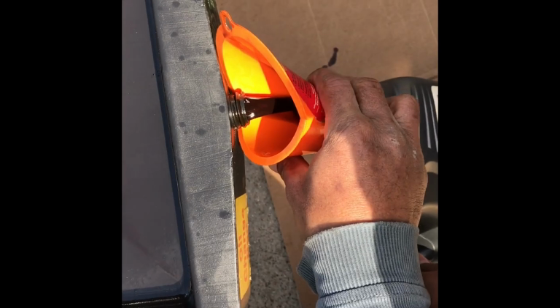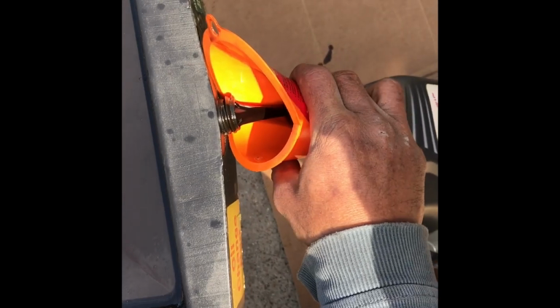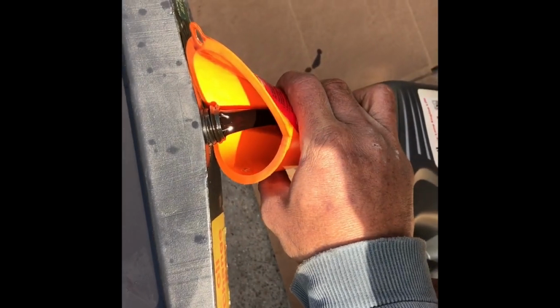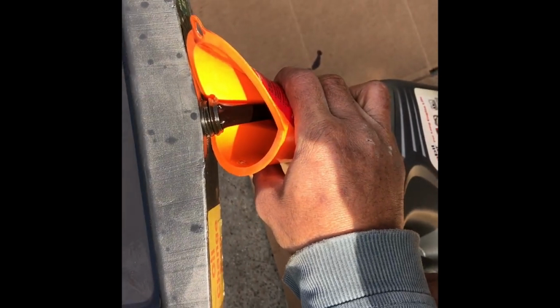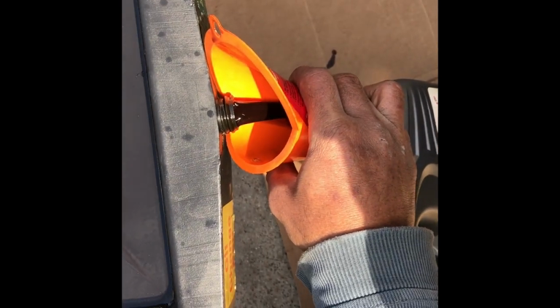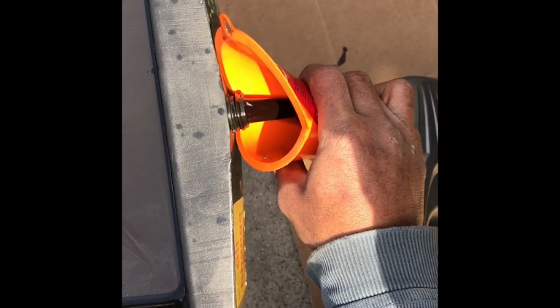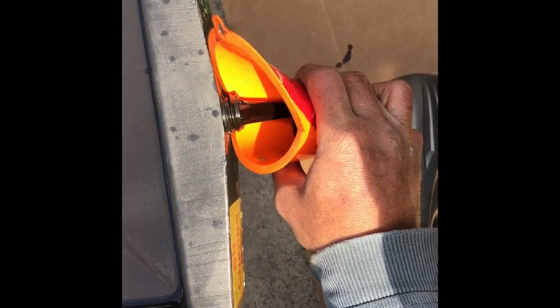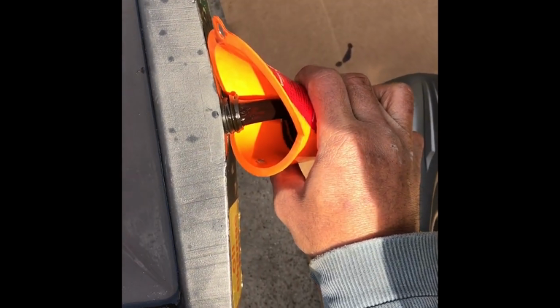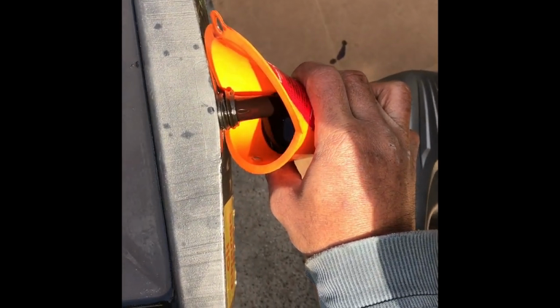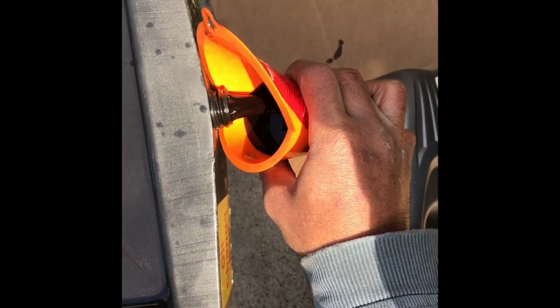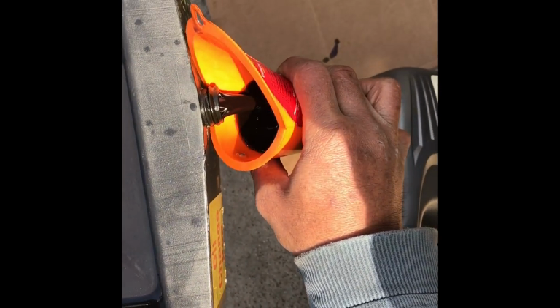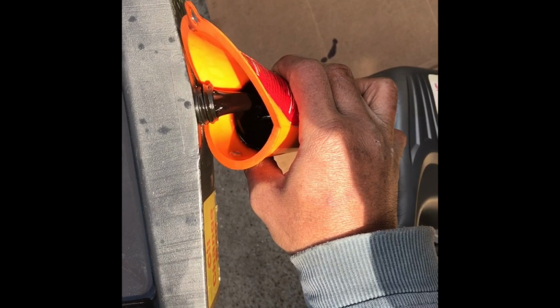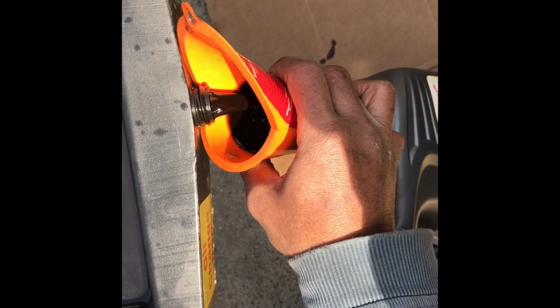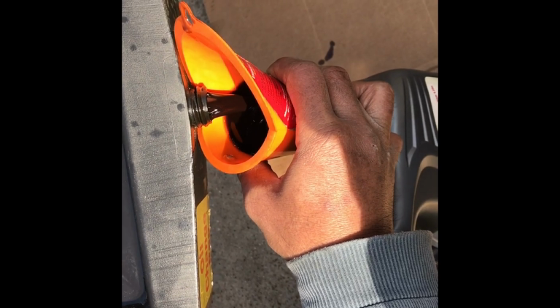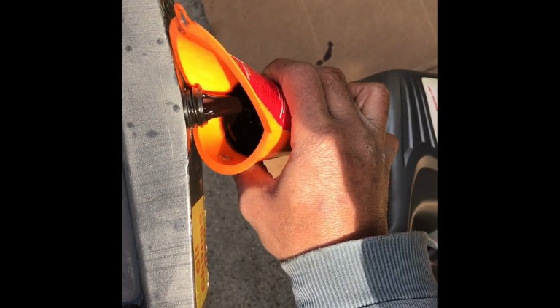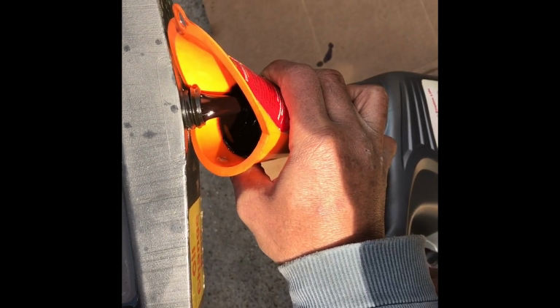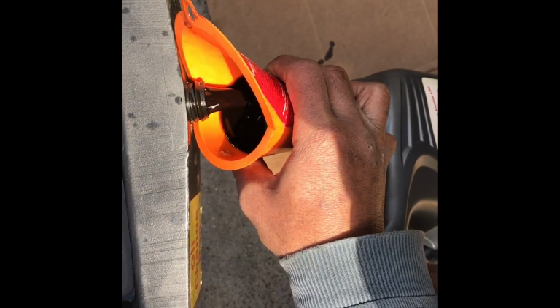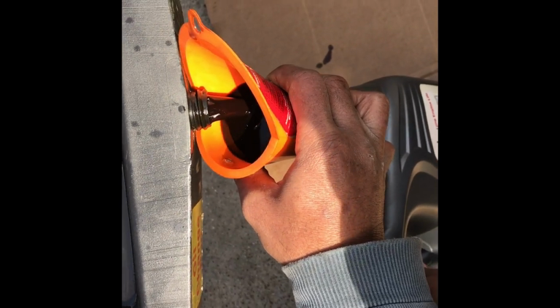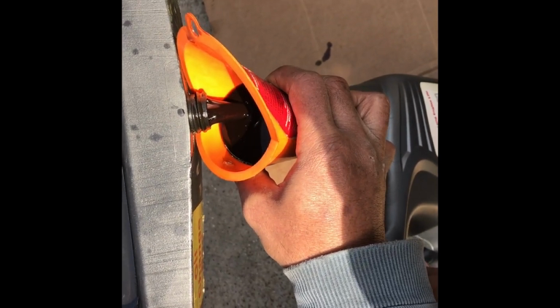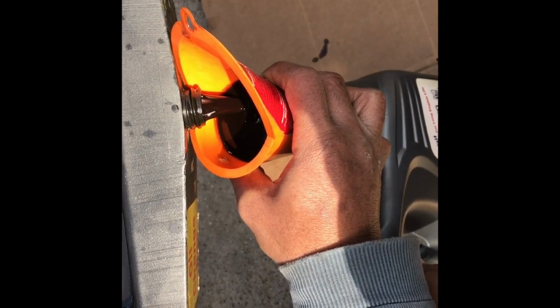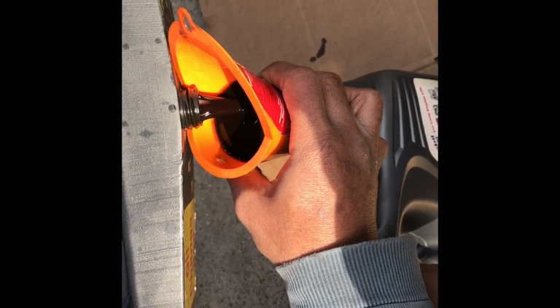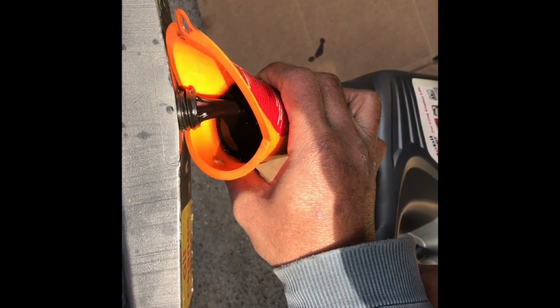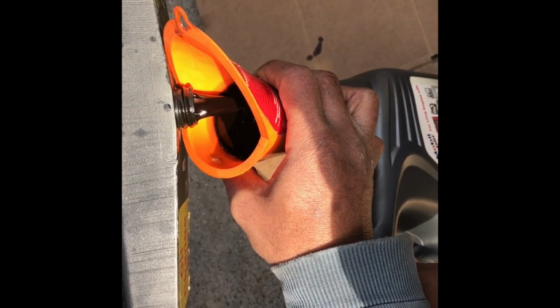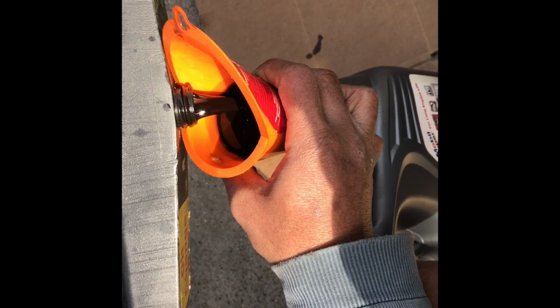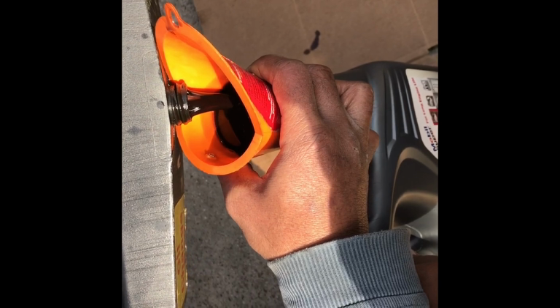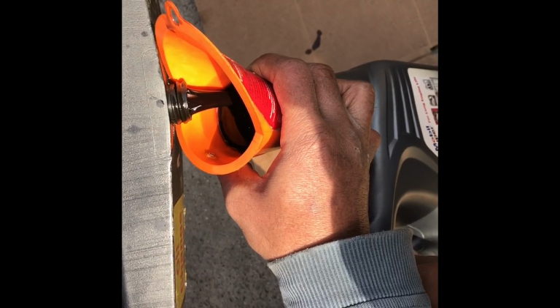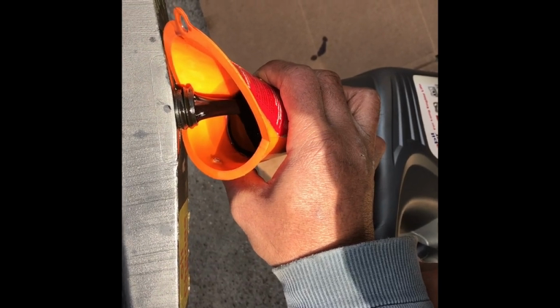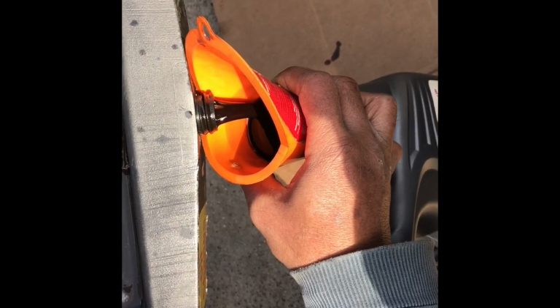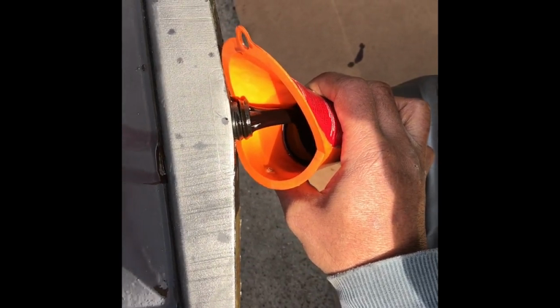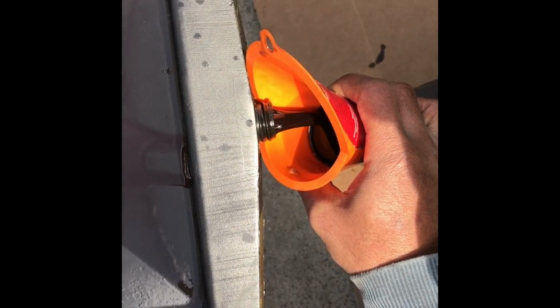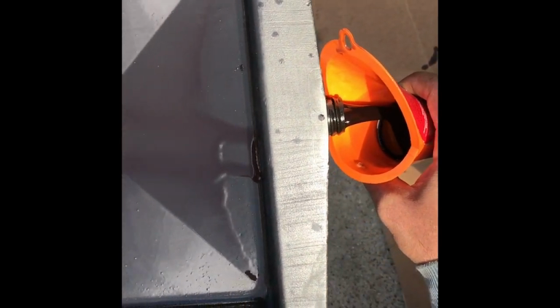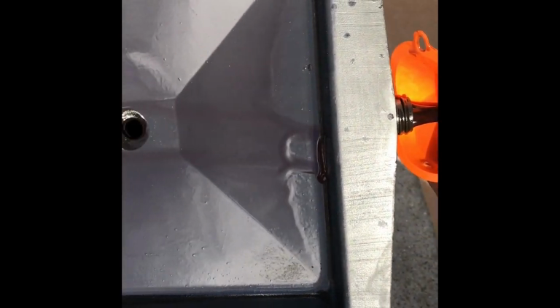Yikes! The transmission fluid is very dirty. This transmission fluid came out of a 2002 Toyota Sienna V6 3.0 liter.